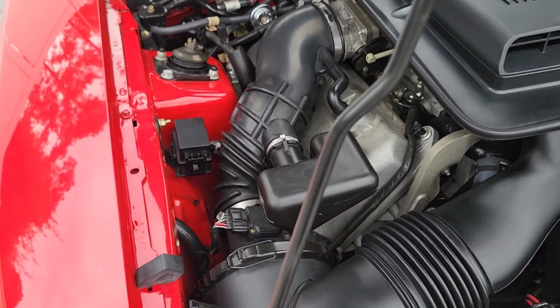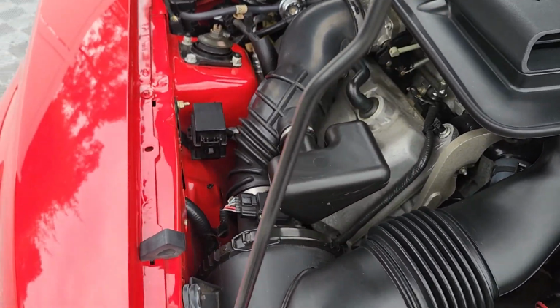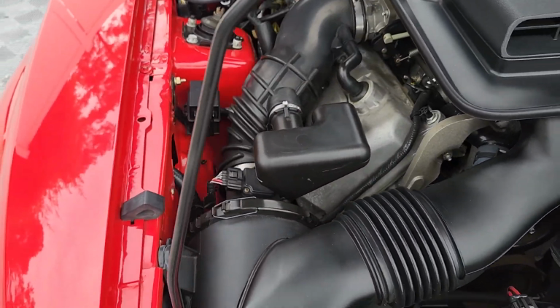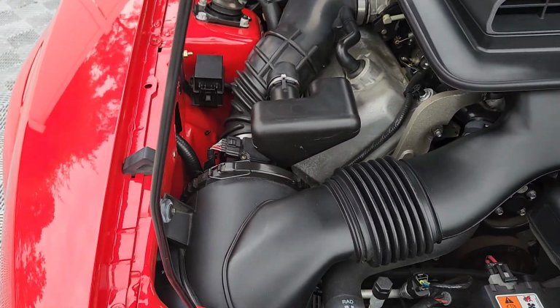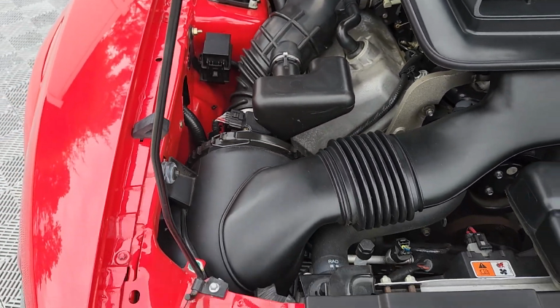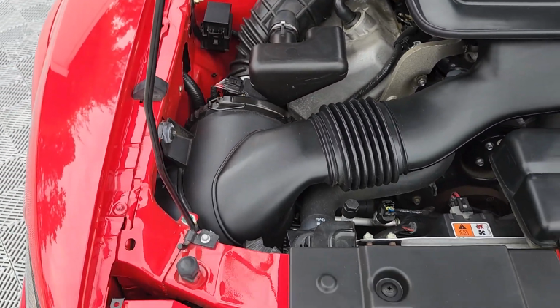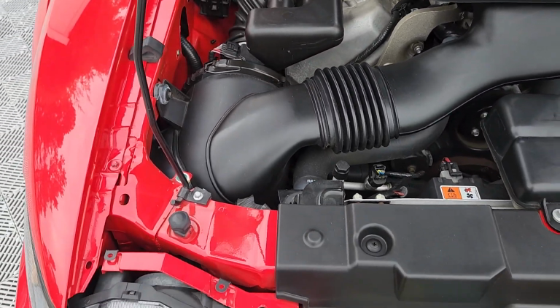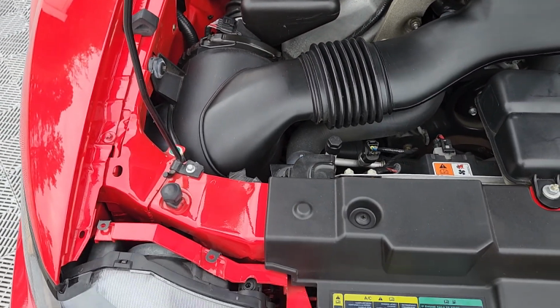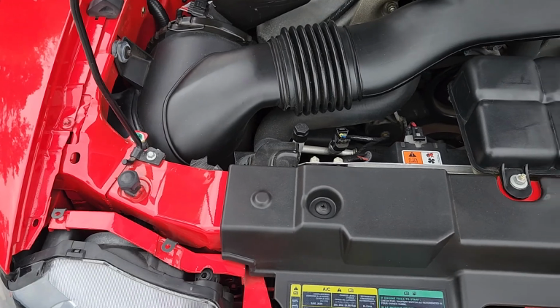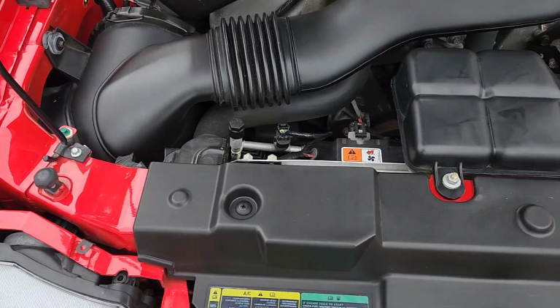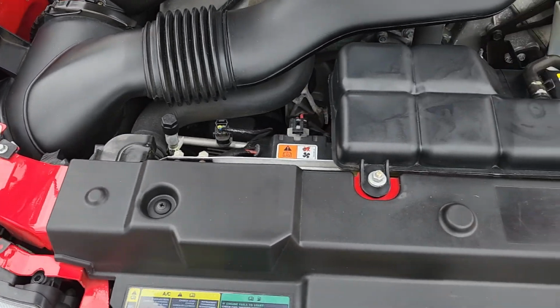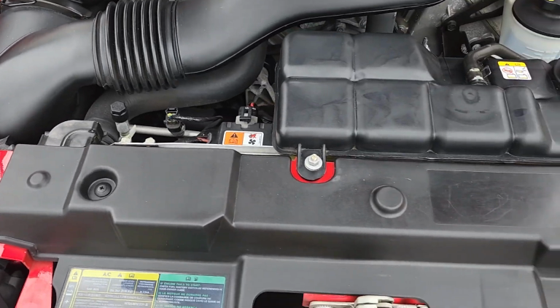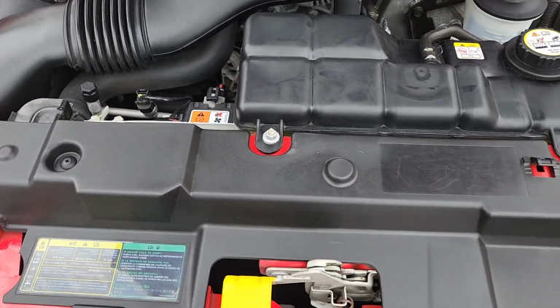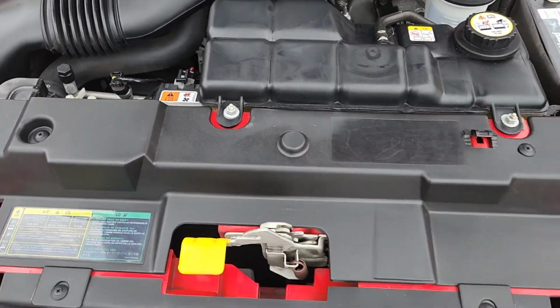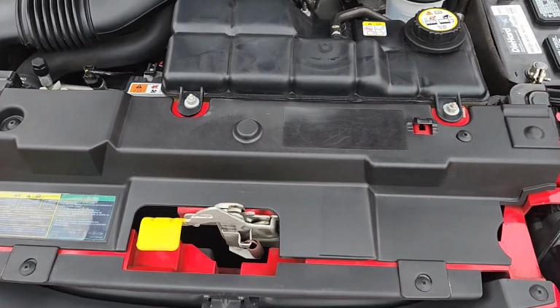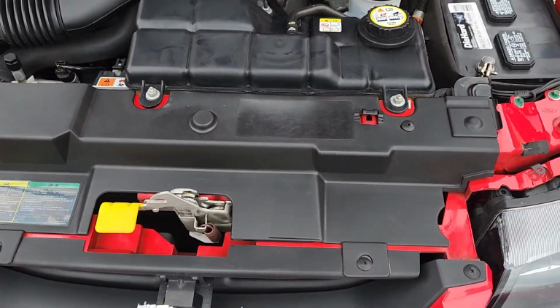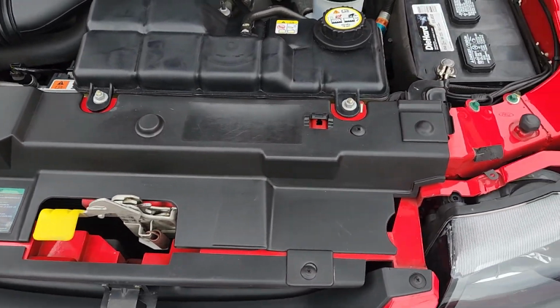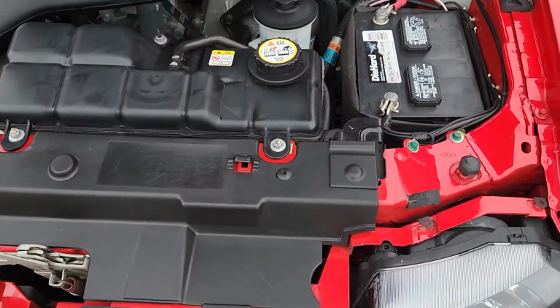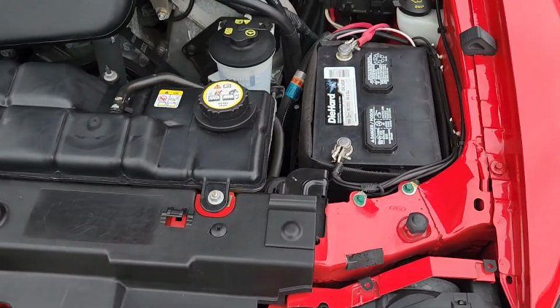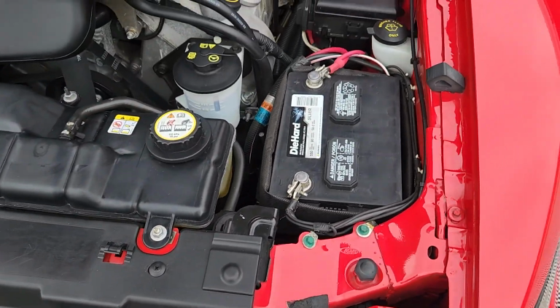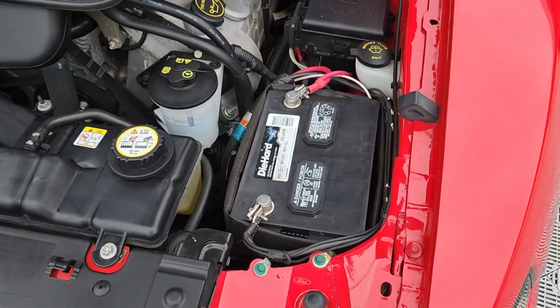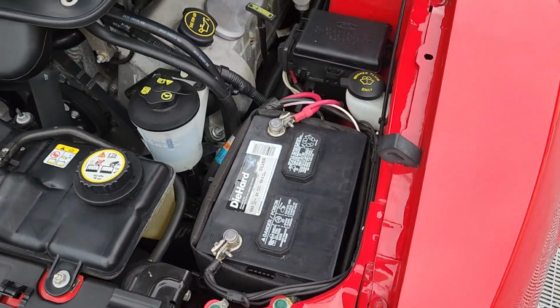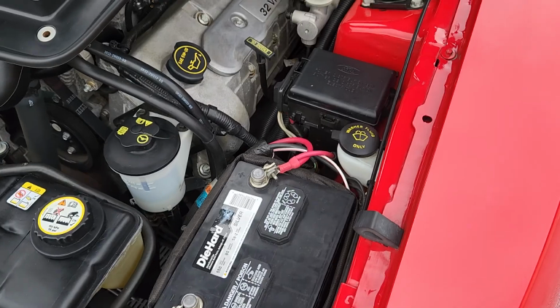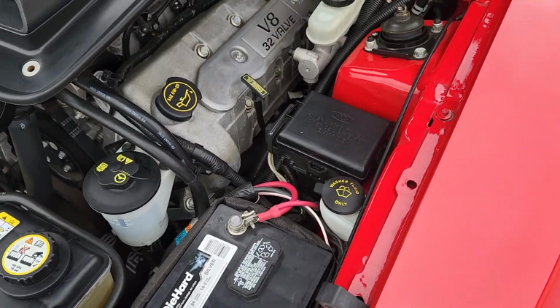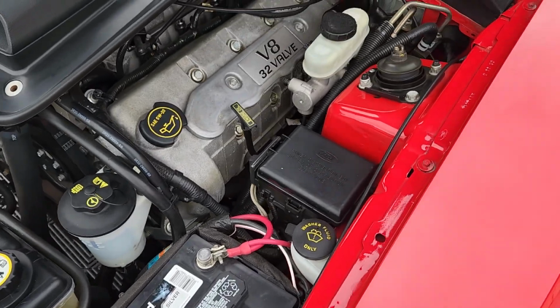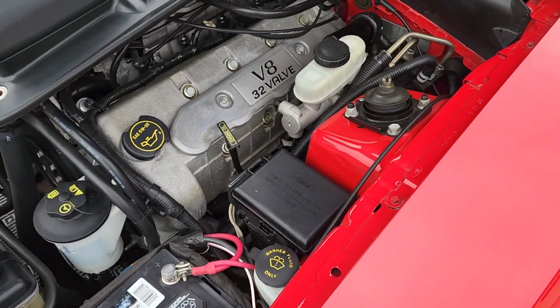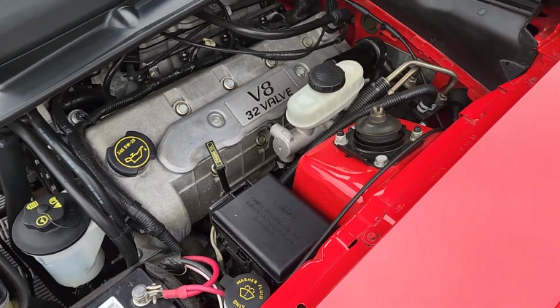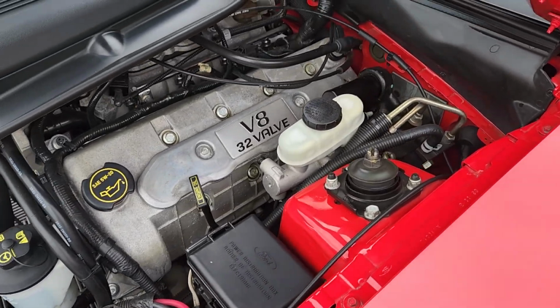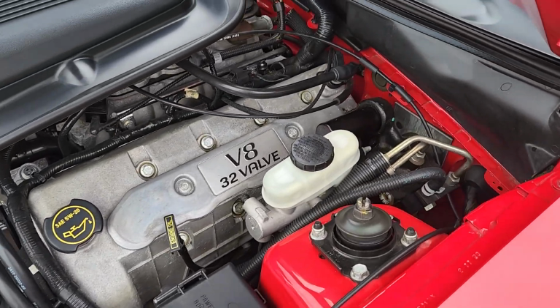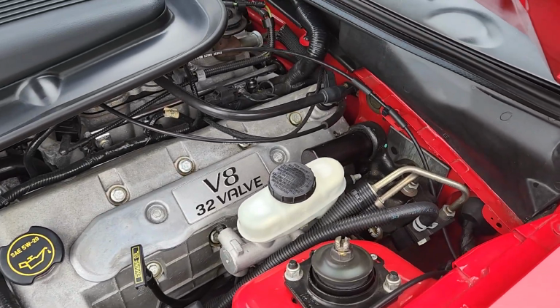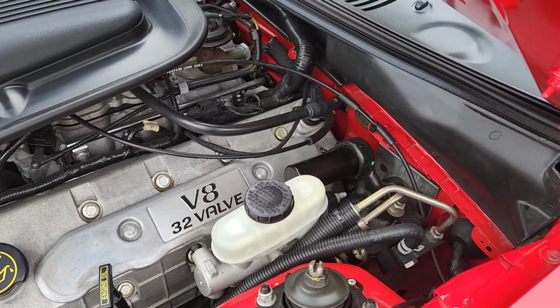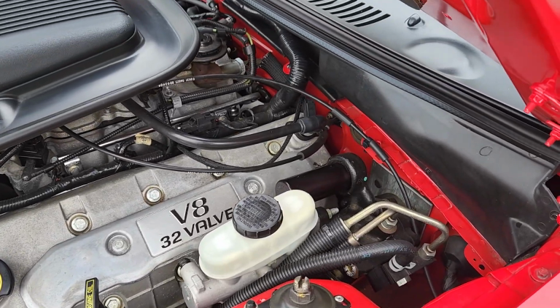All the original fastening hardware has a great natural luster. This has not been over-detailed with cleaning products.